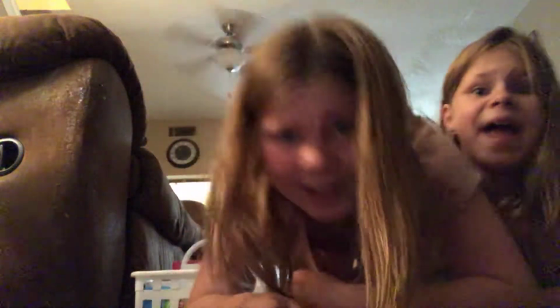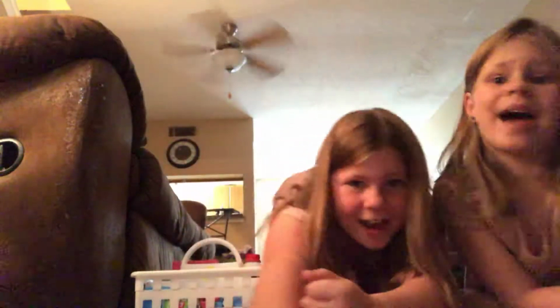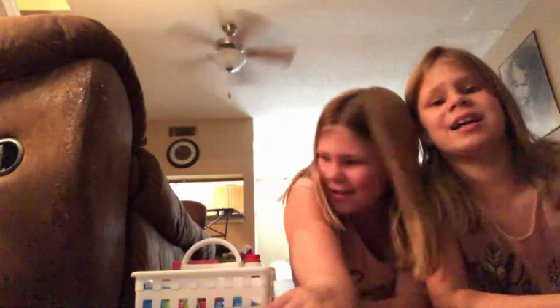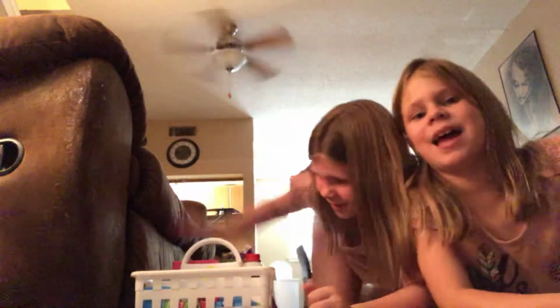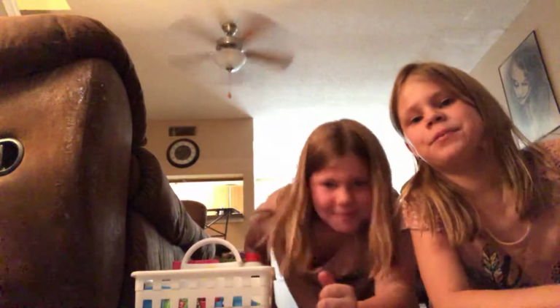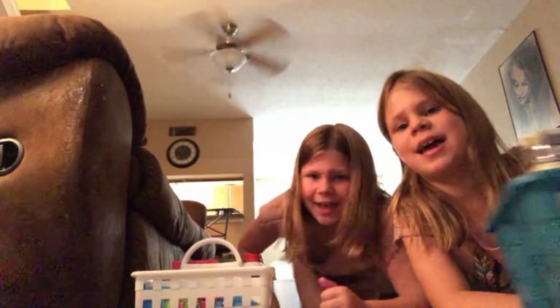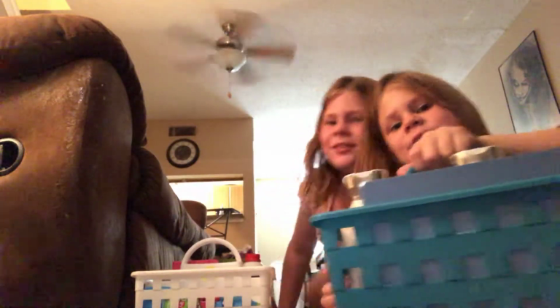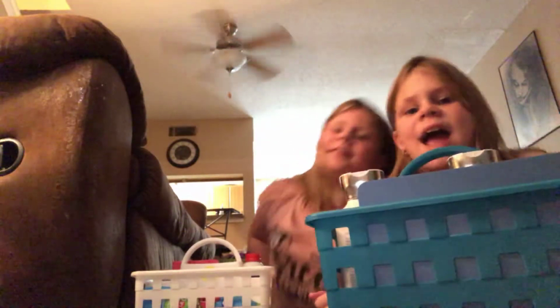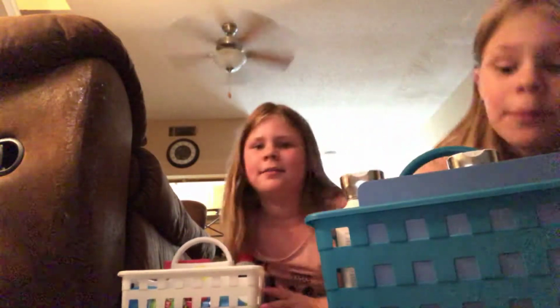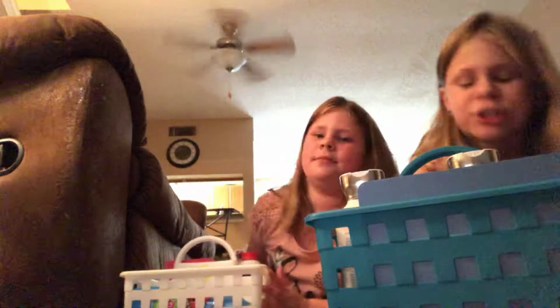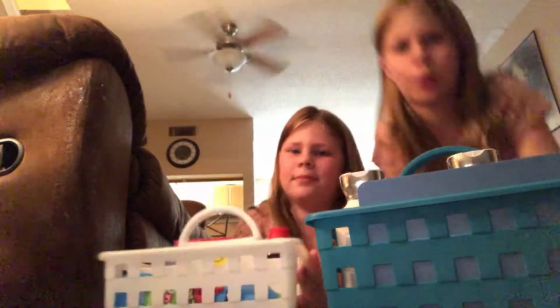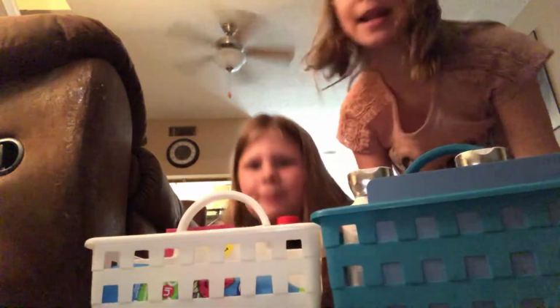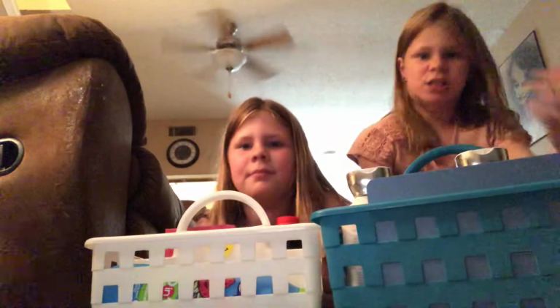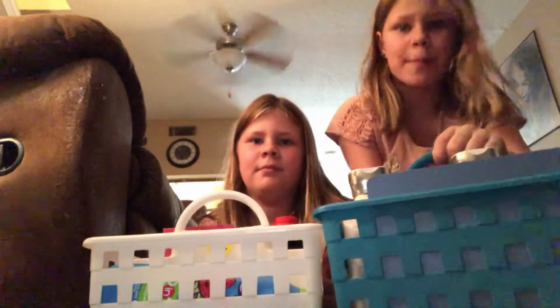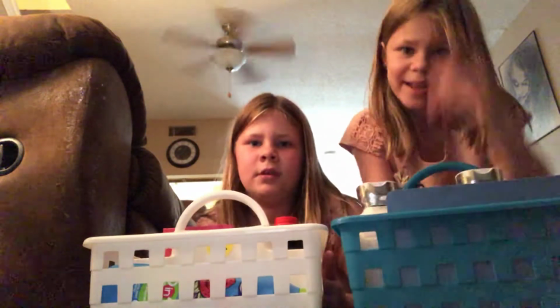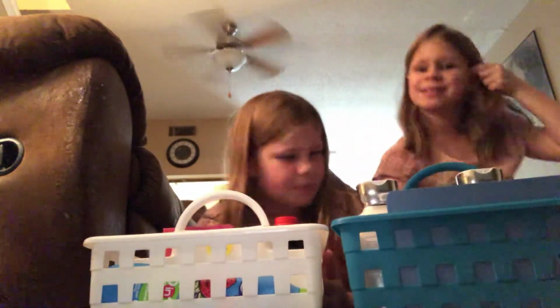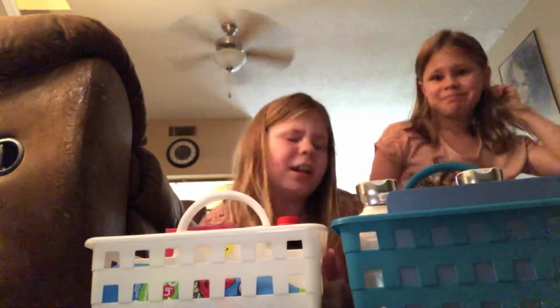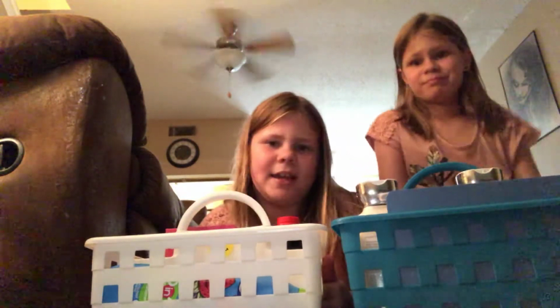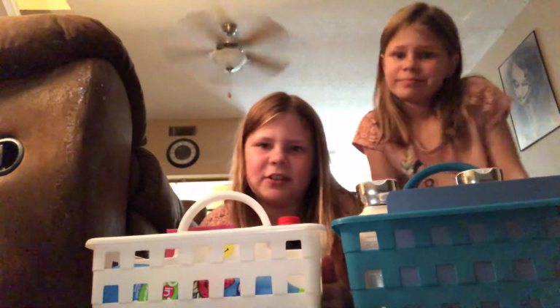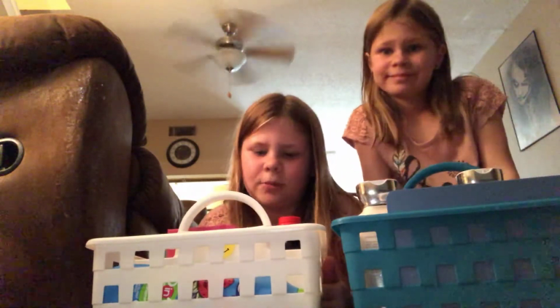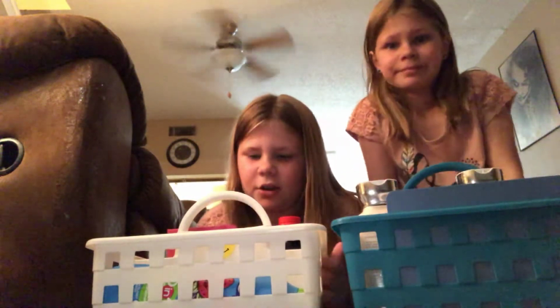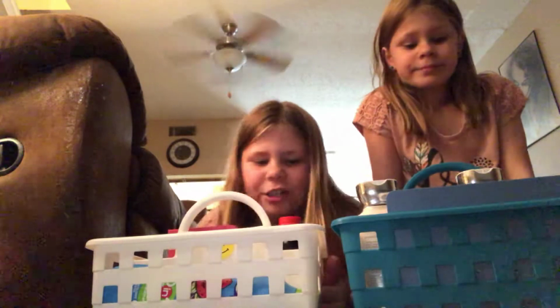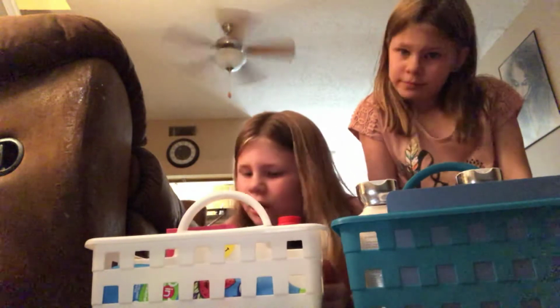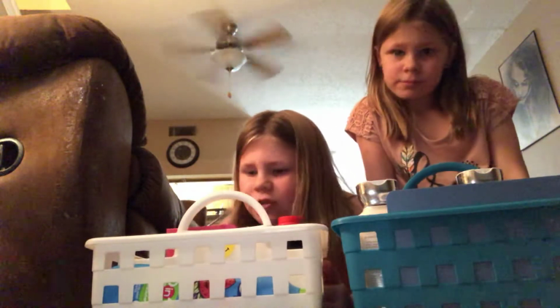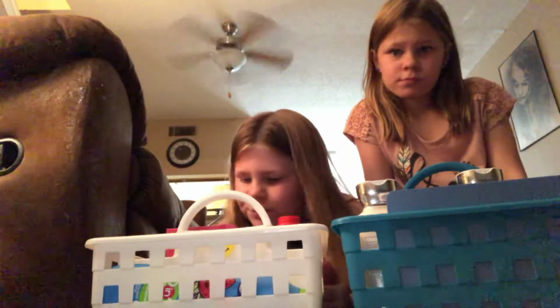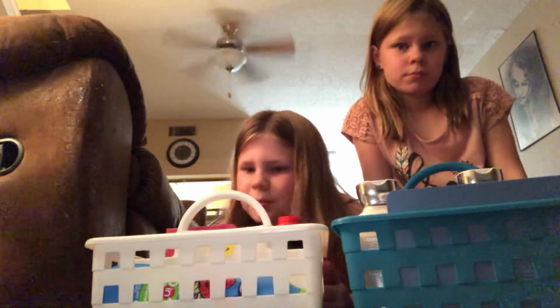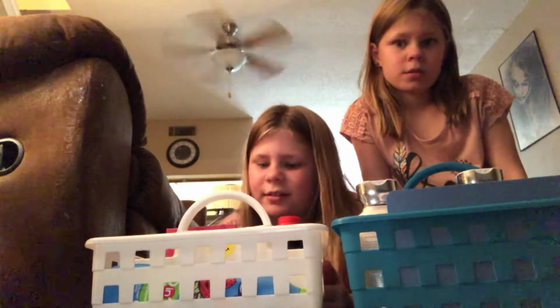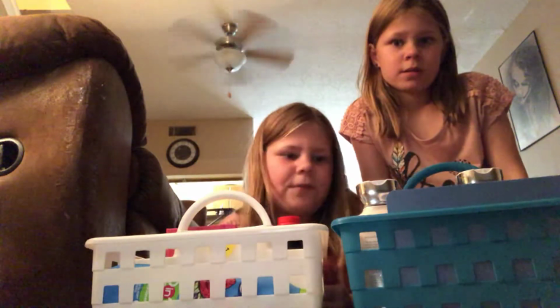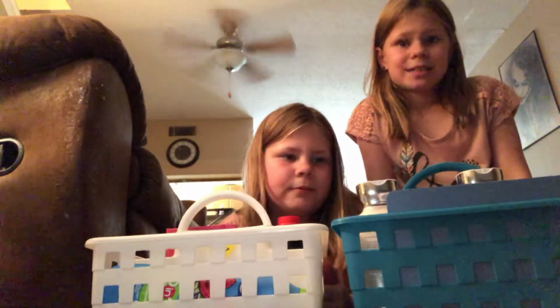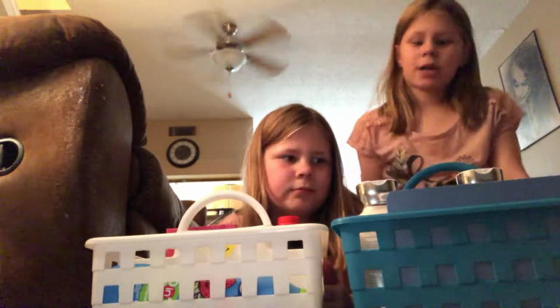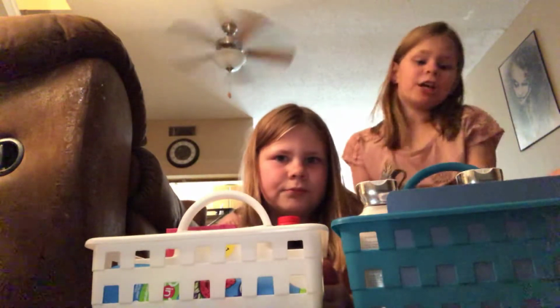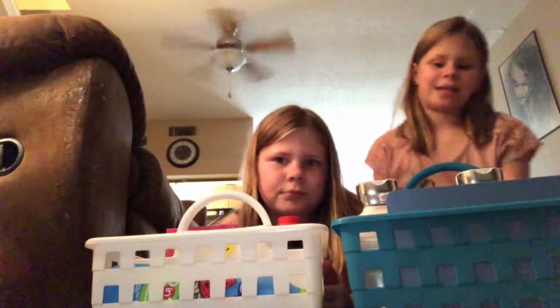Hey guys, it's A Plus A Twins, and today we're gonna be showing you what's in our experiment kit. Not science, but experiment. Our dad bought us all this experiment stuff, so we're gonna show you what's in it.